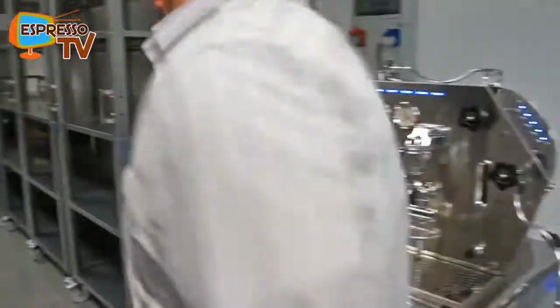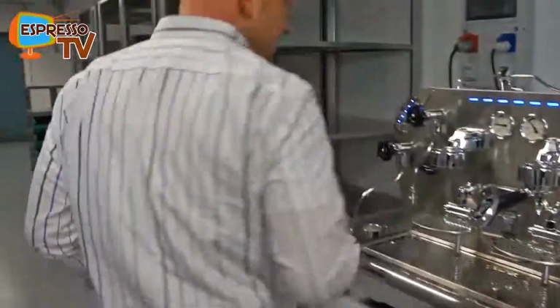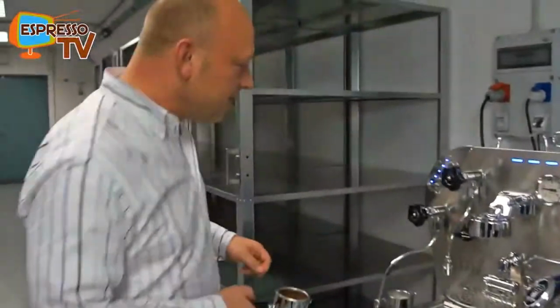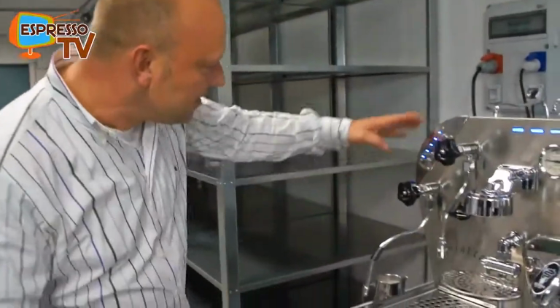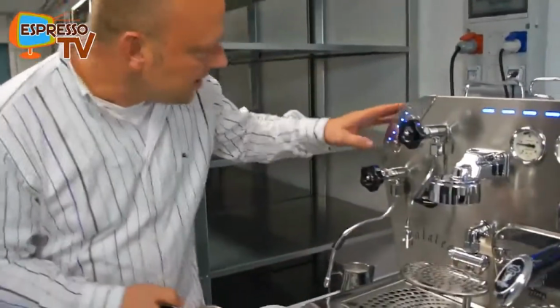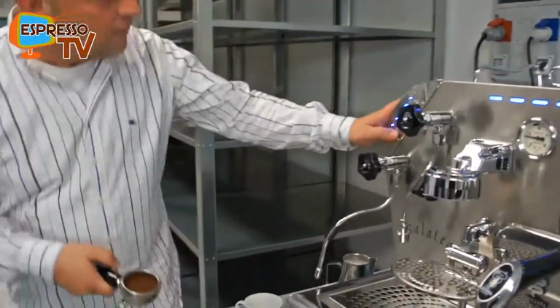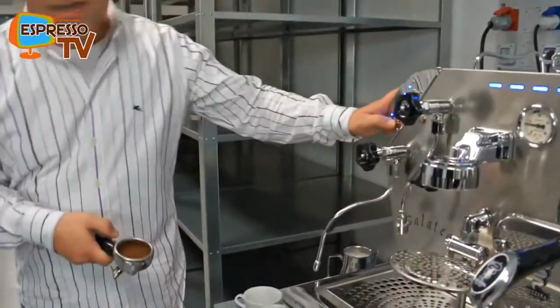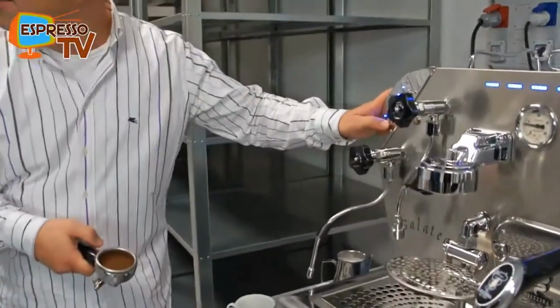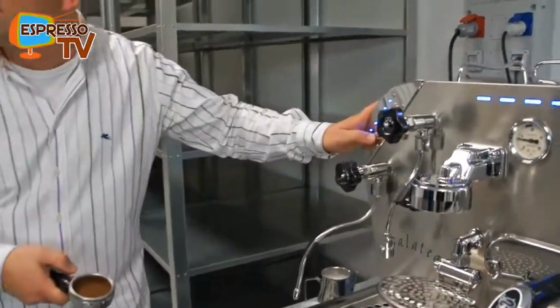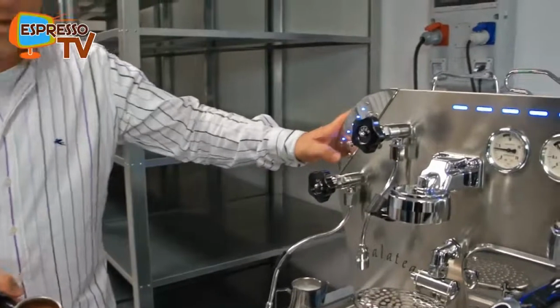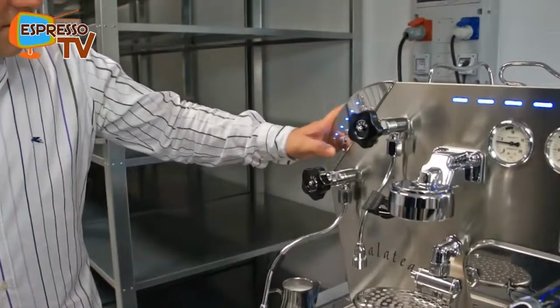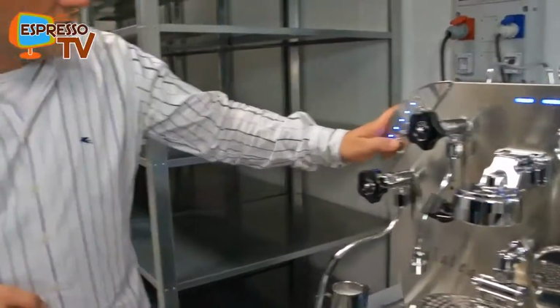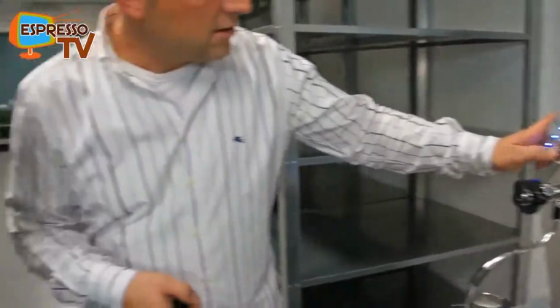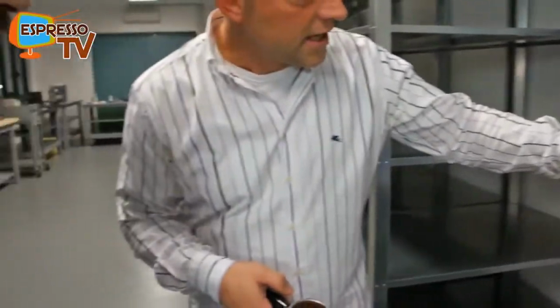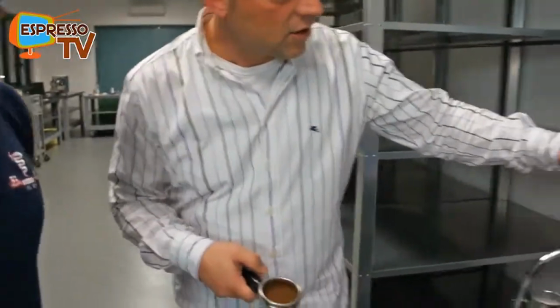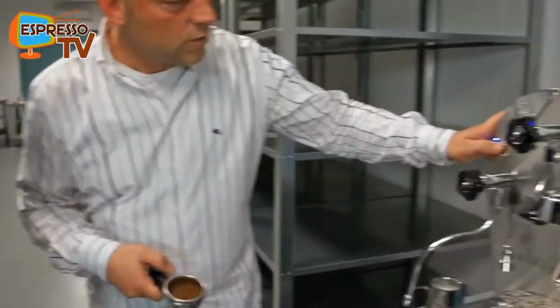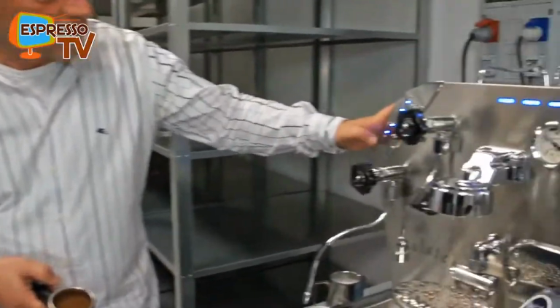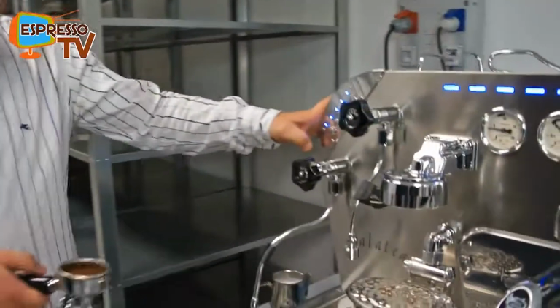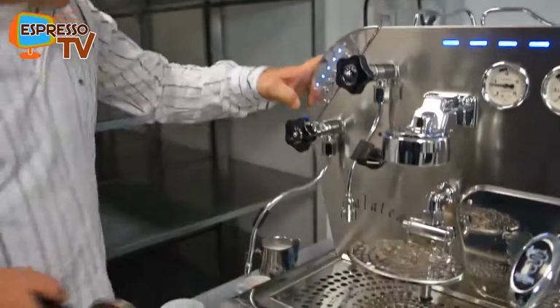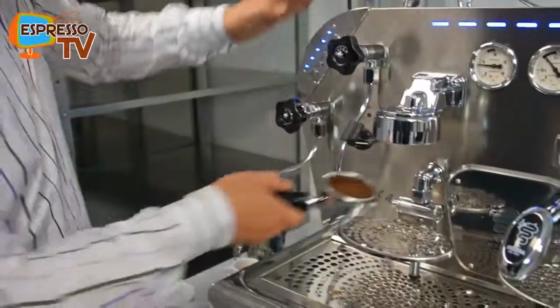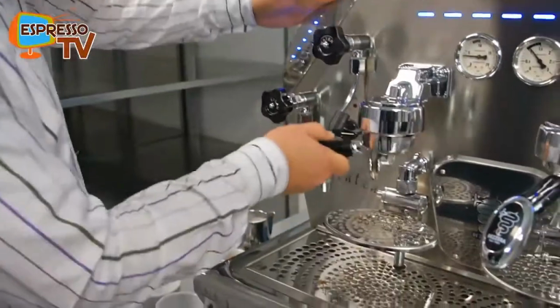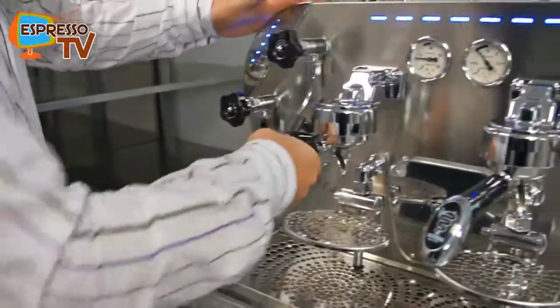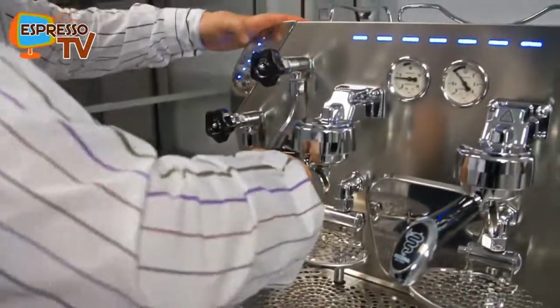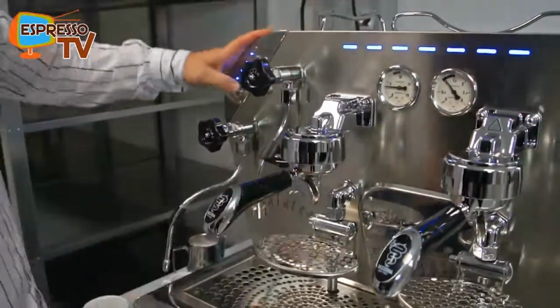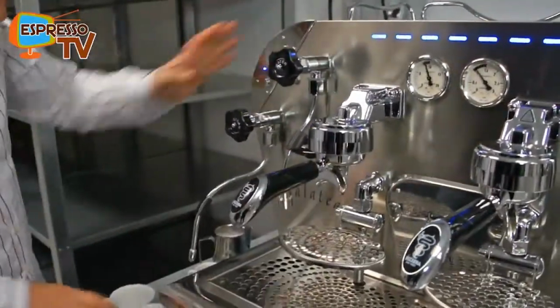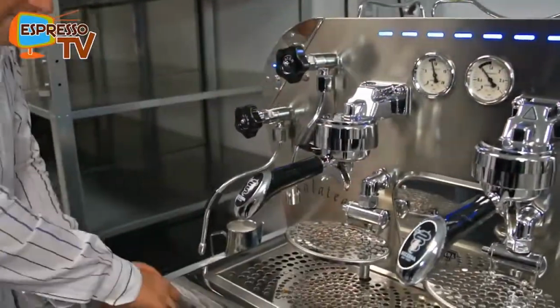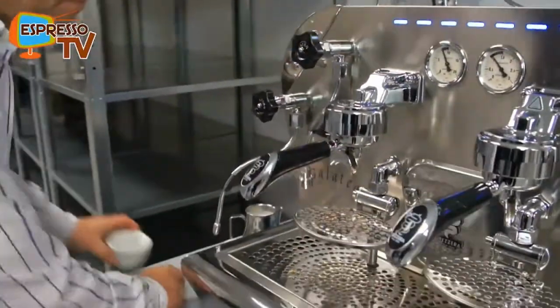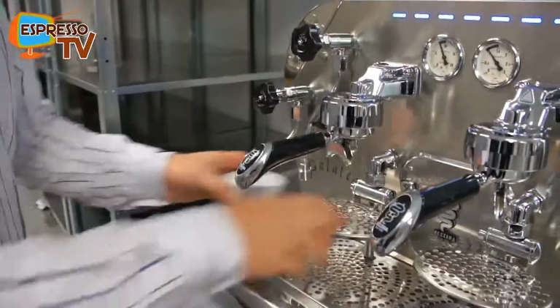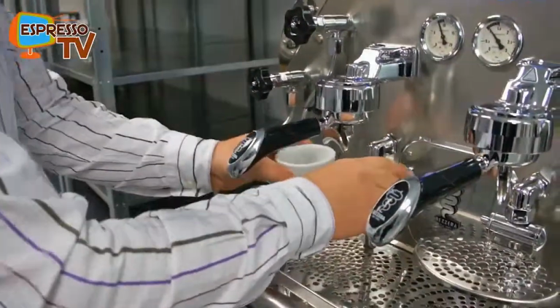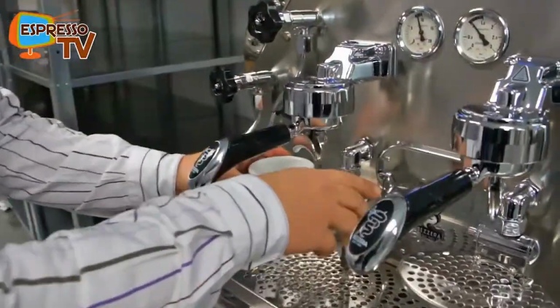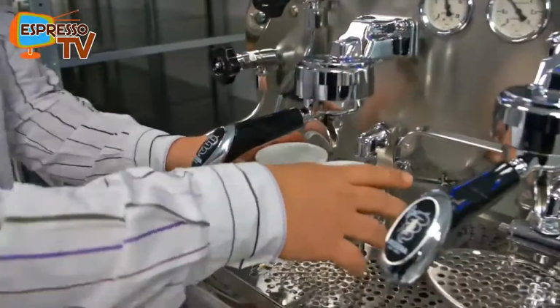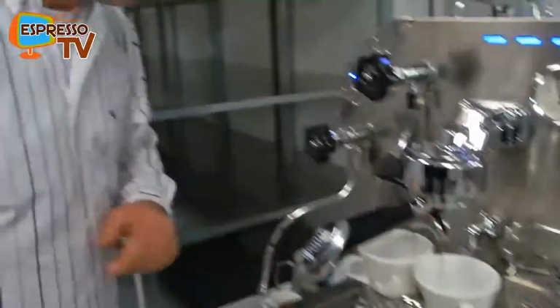Now the tamping. The back flushing — is this one the continuous or the programmed? I'll do one shot. And now I insert it and let's see what's happening.